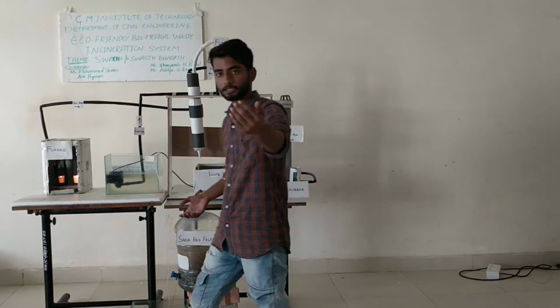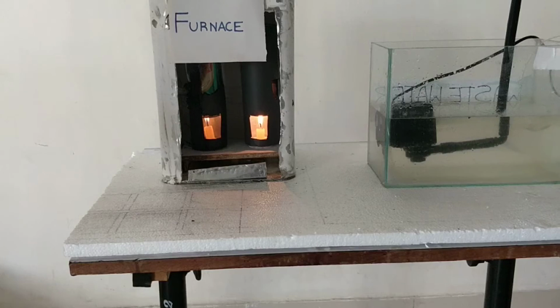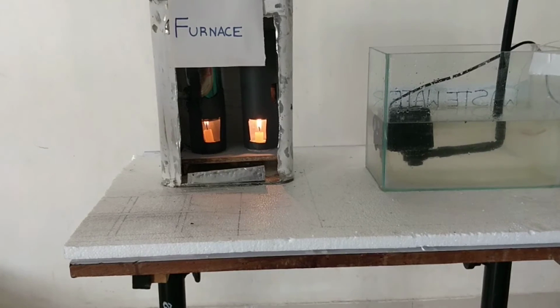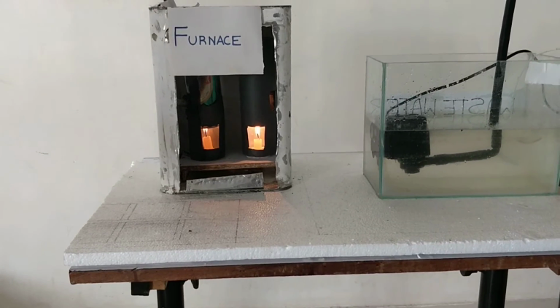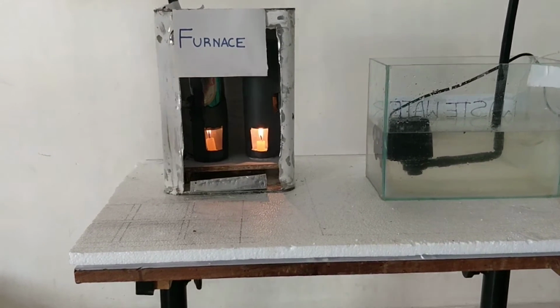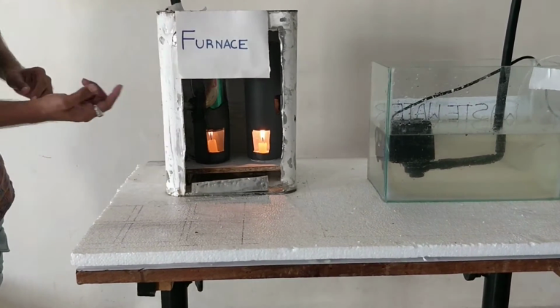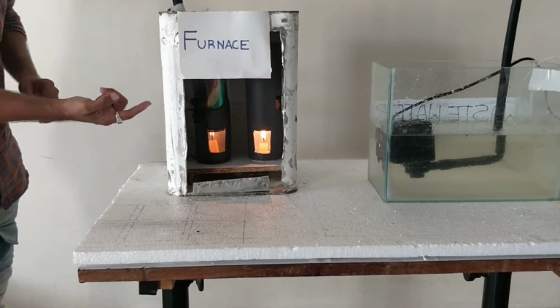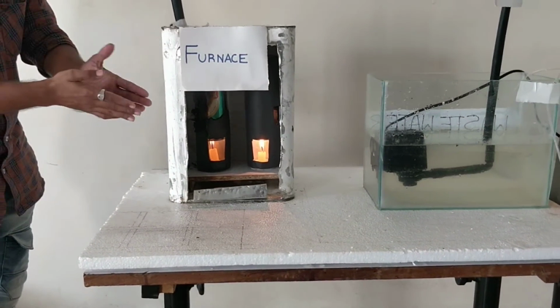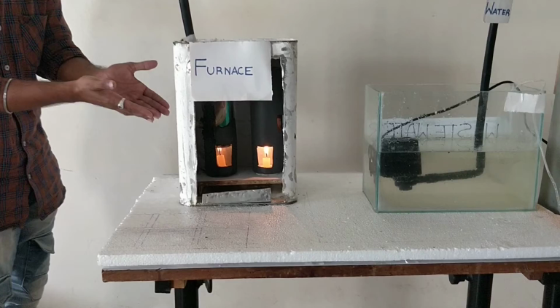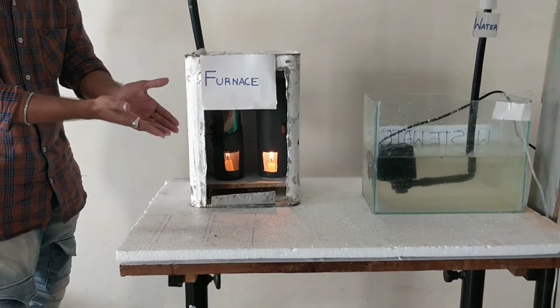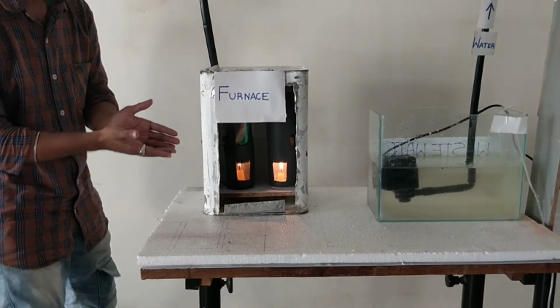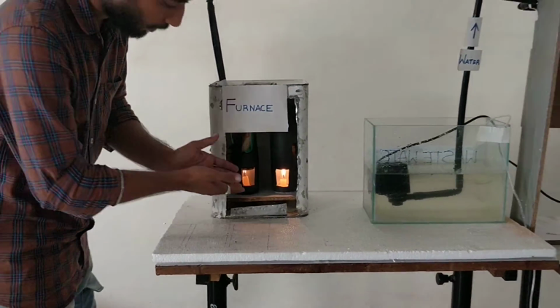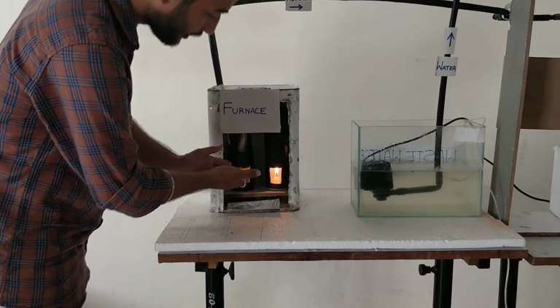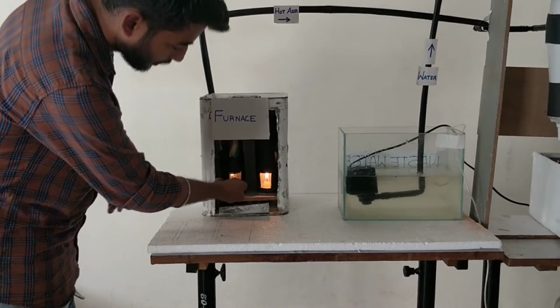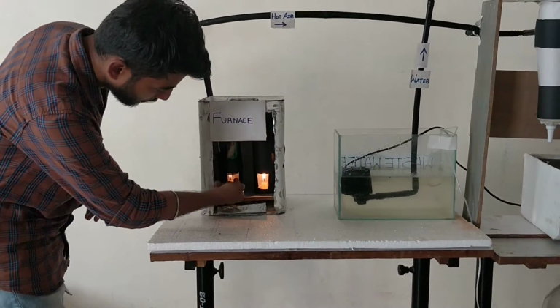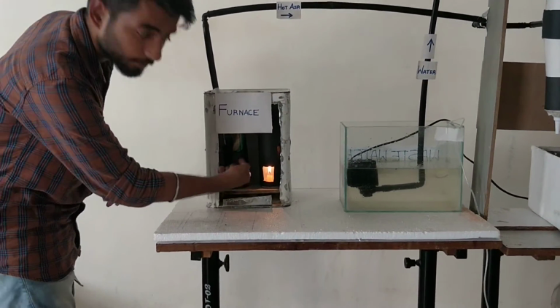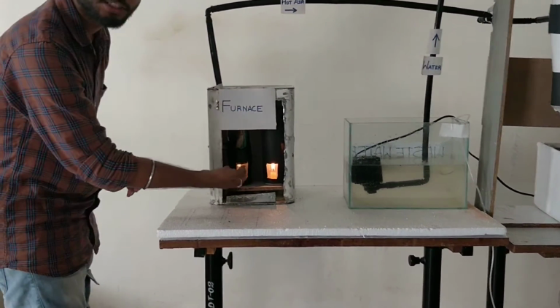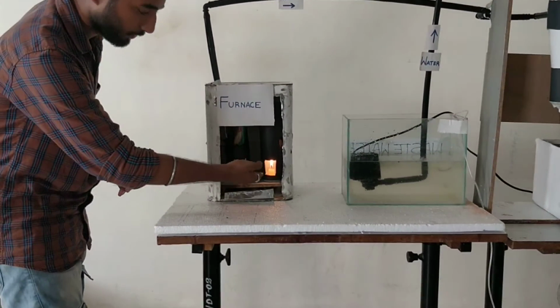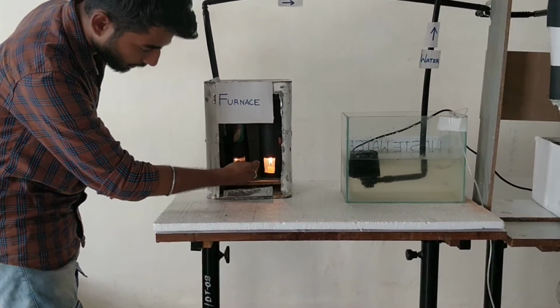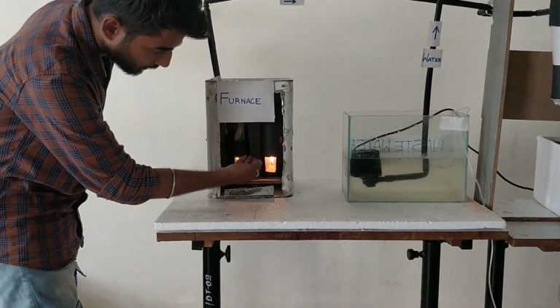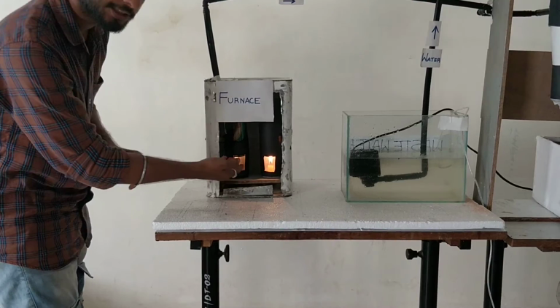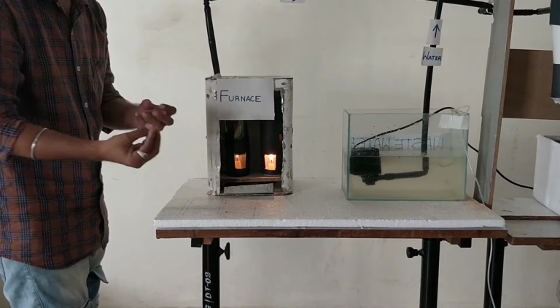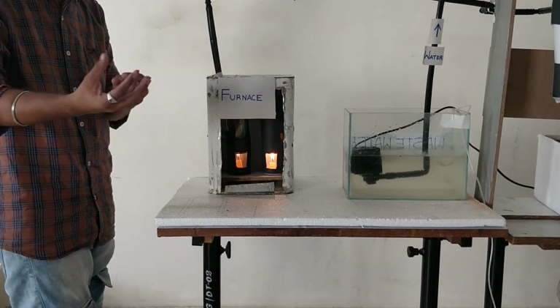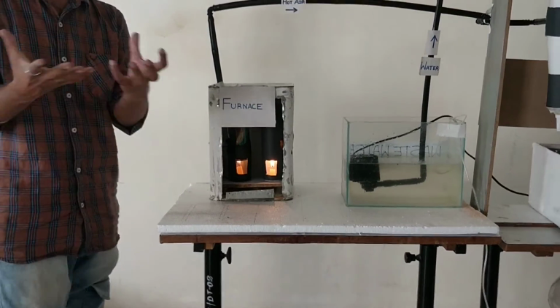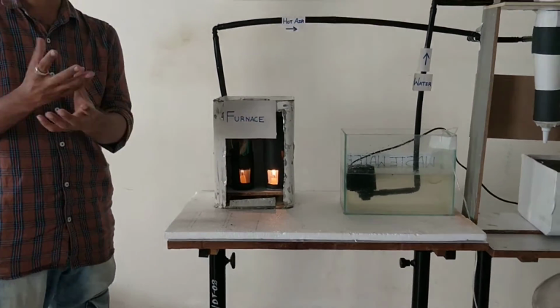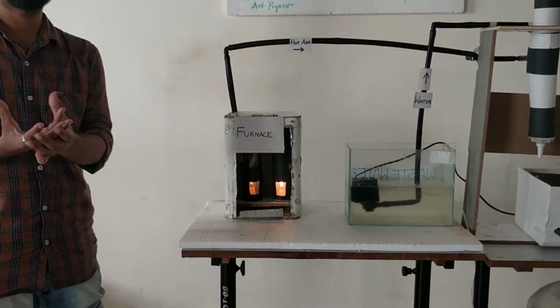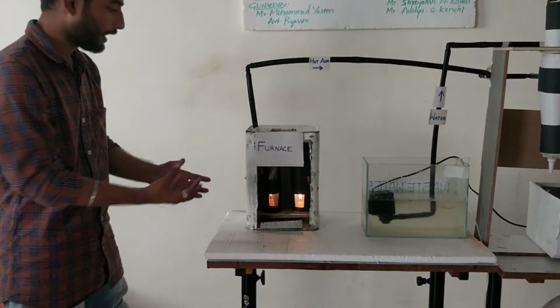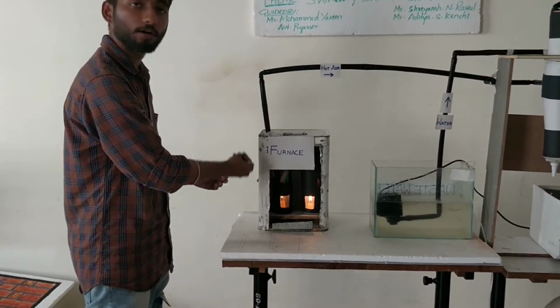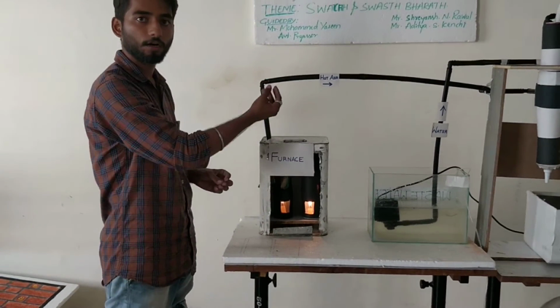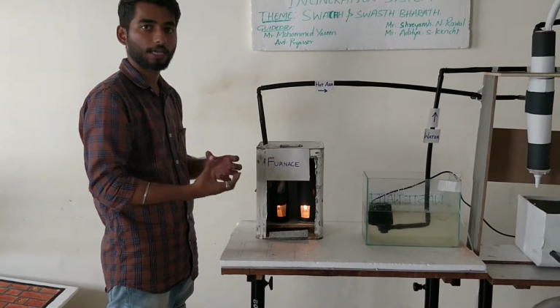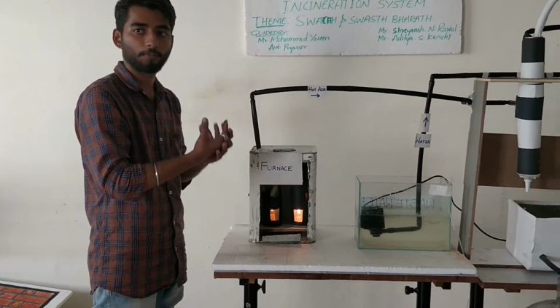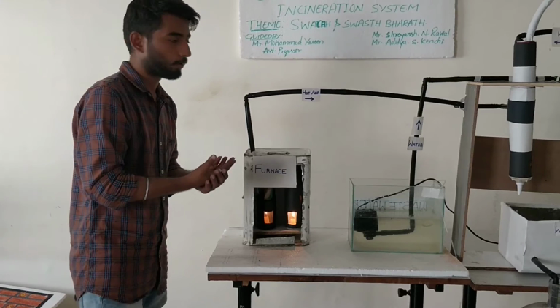Here, come and see. From this opening, we will feed the biomedical waste. As you have seen, the candles are burning — like this, the furnace and the fuels will be combusted and gases will be generated.